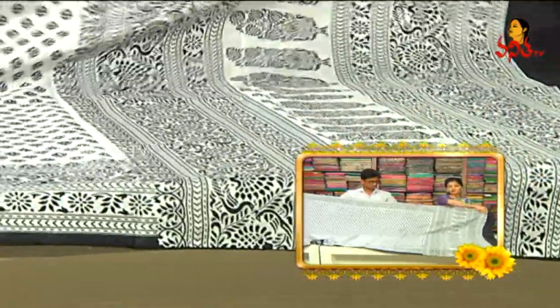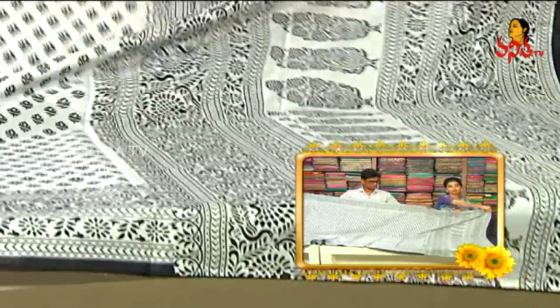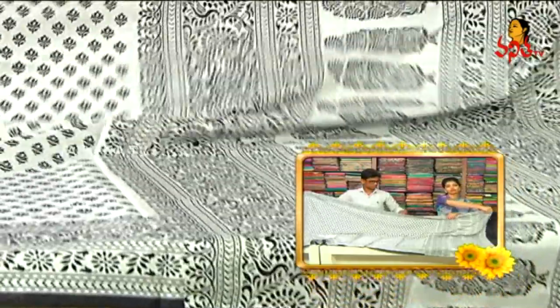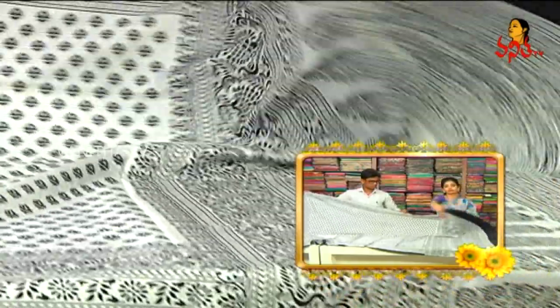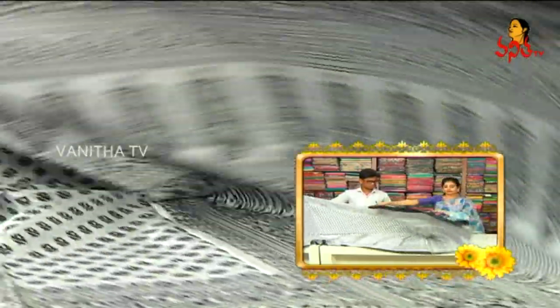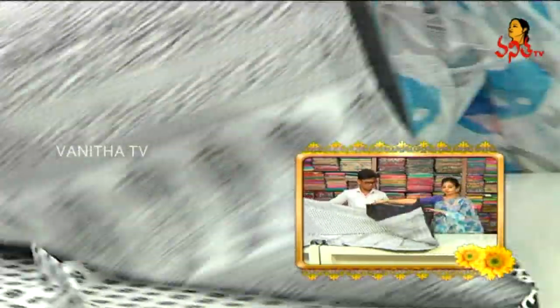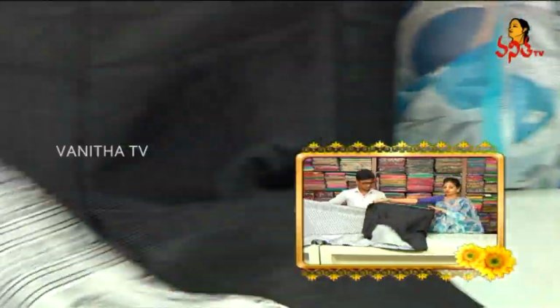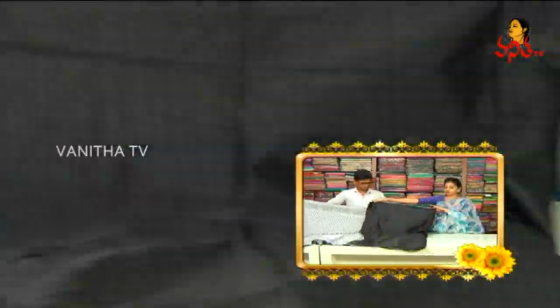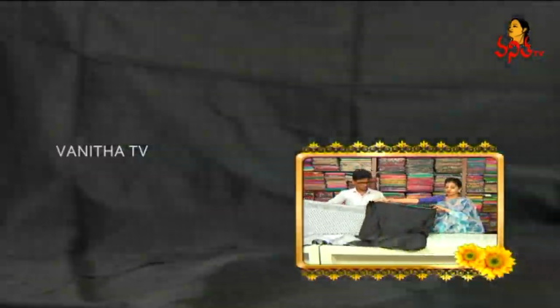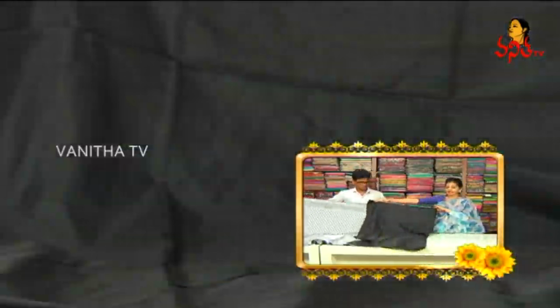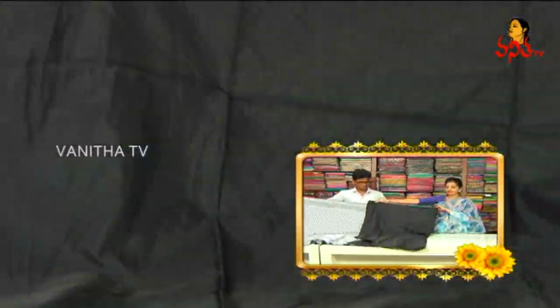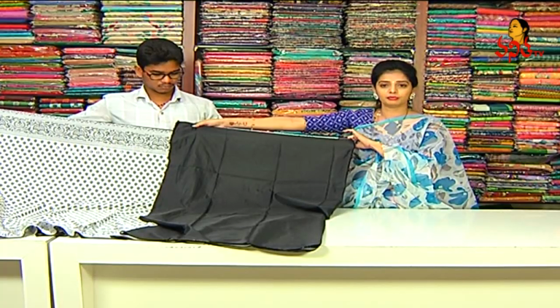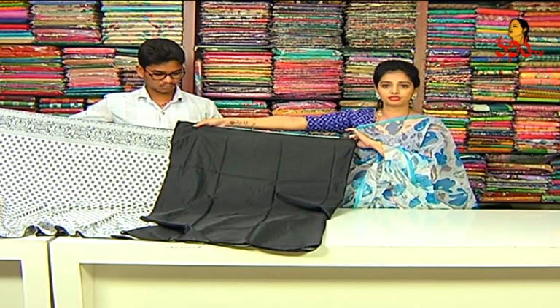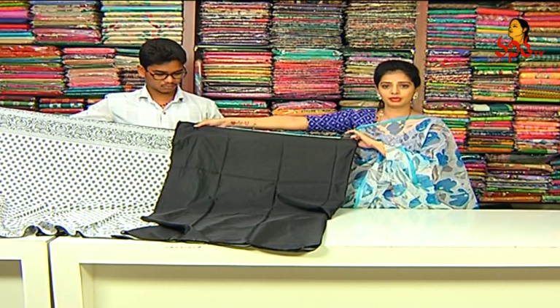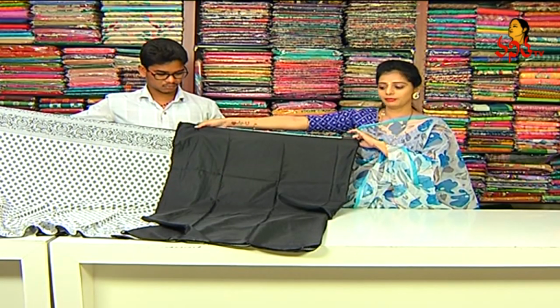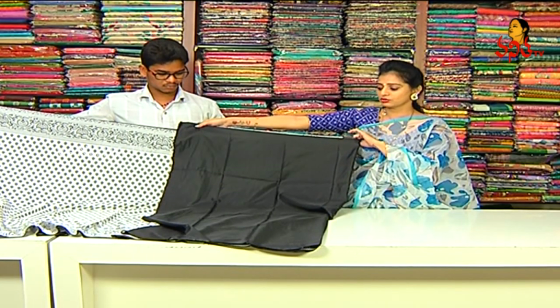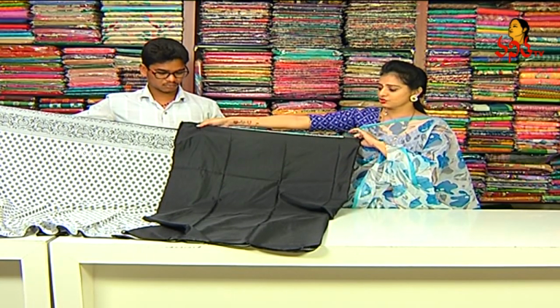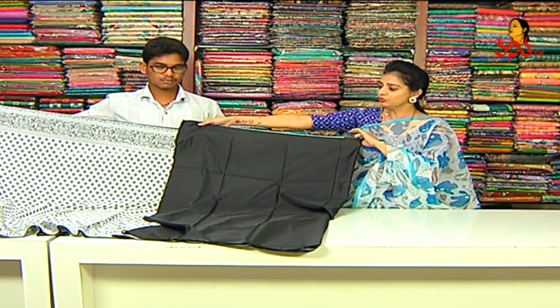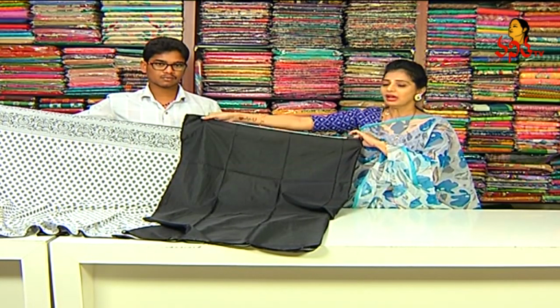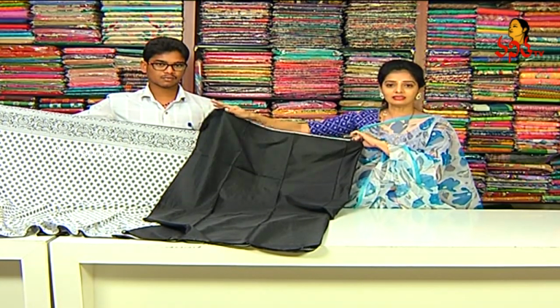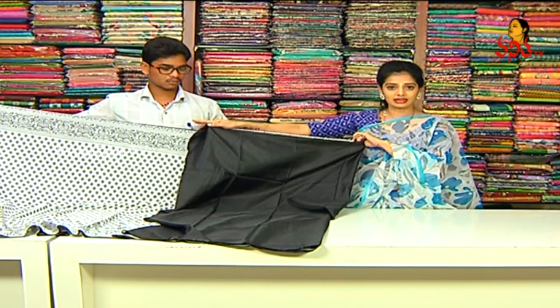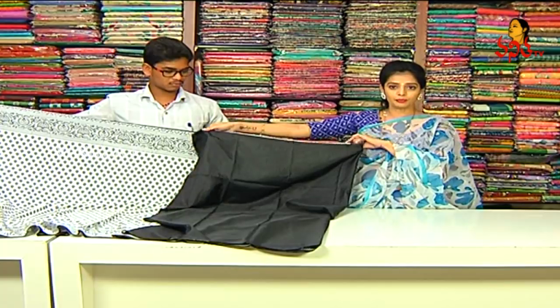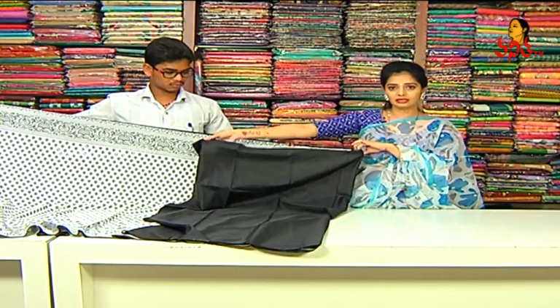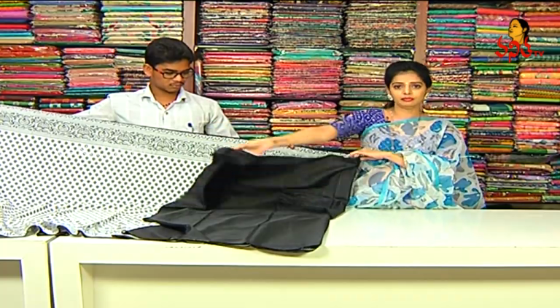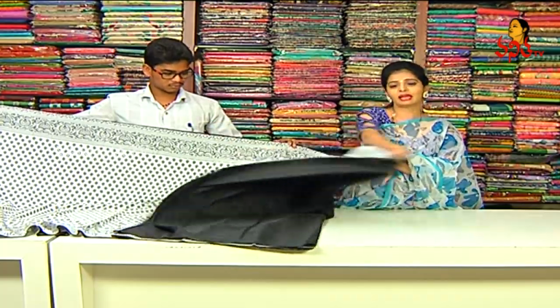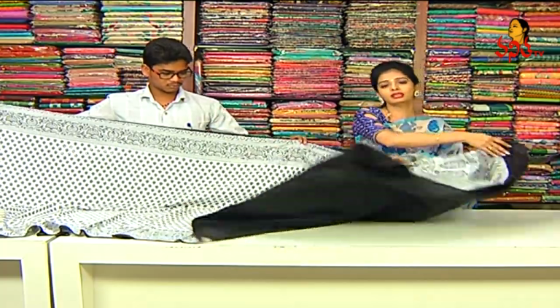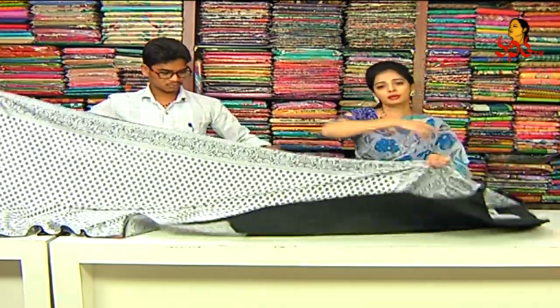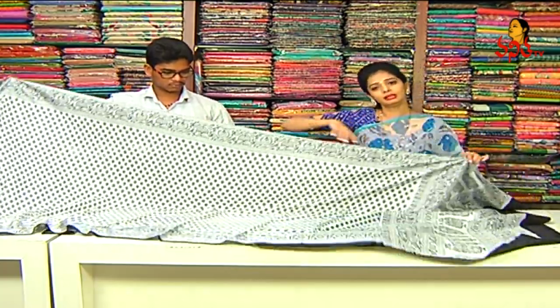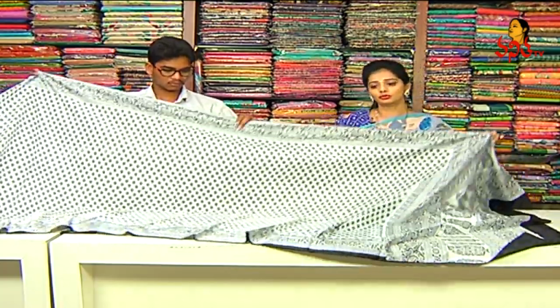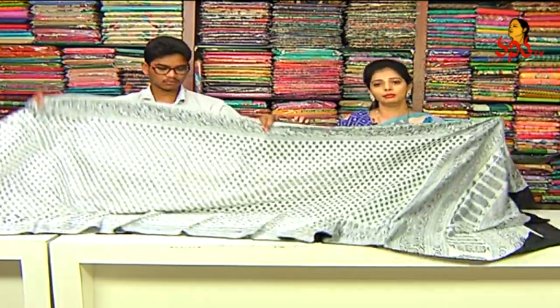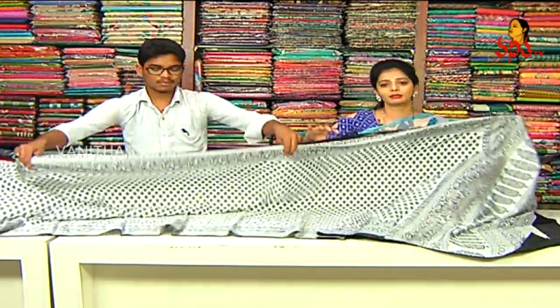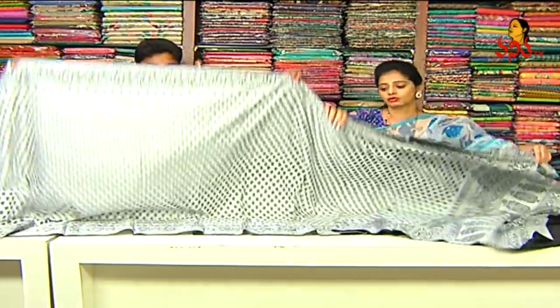If we have a total contrast look, we have a black color combination. We have a total black blouse.